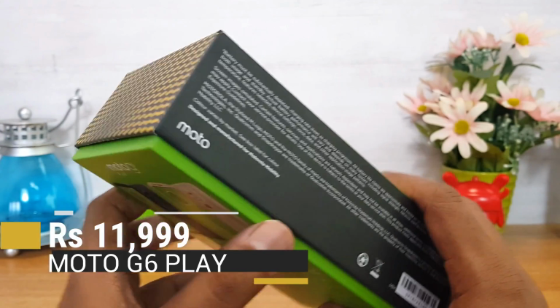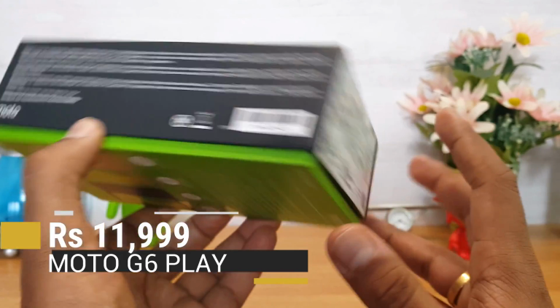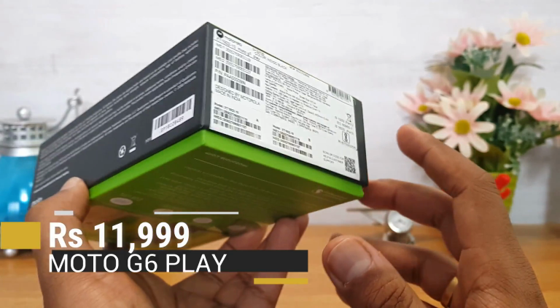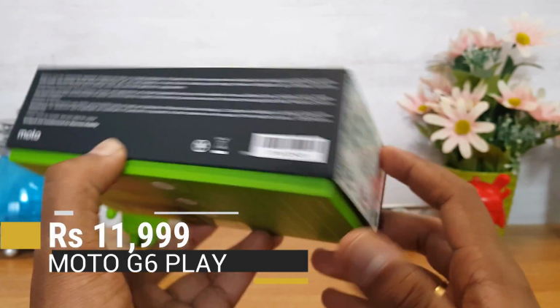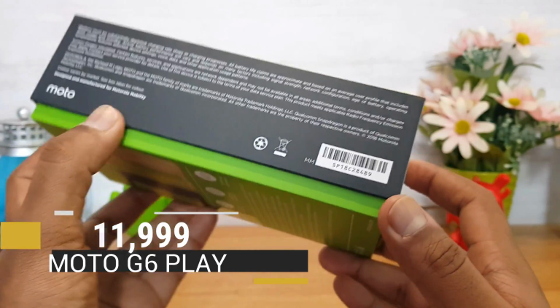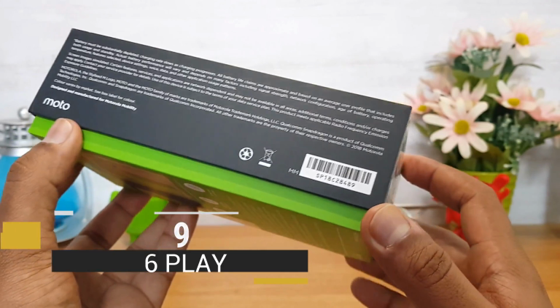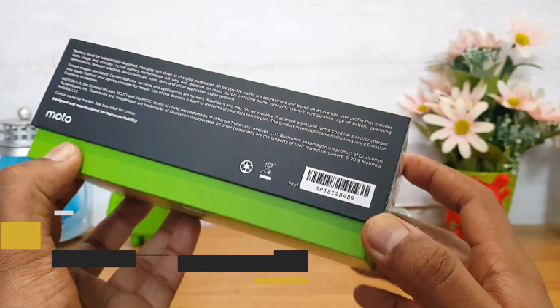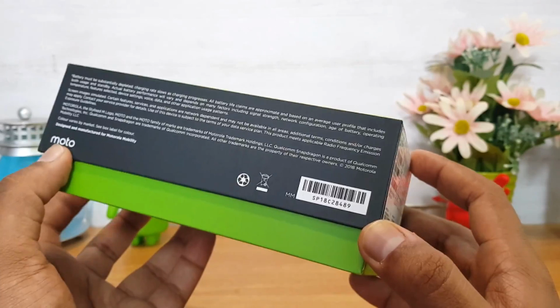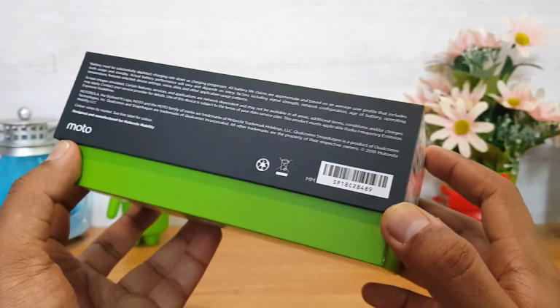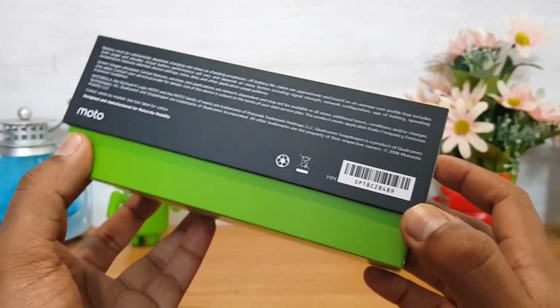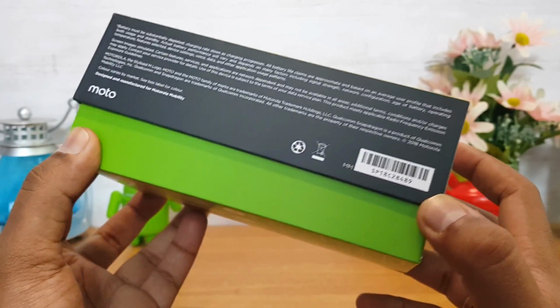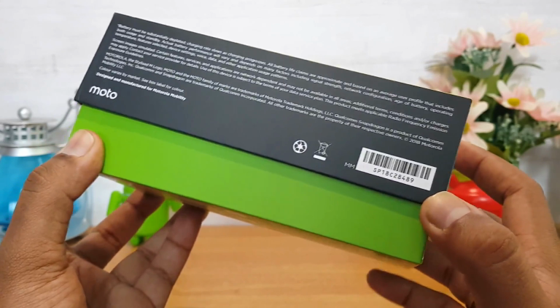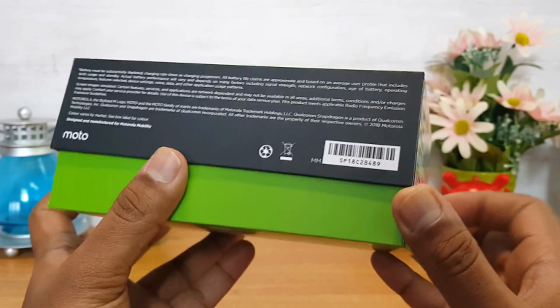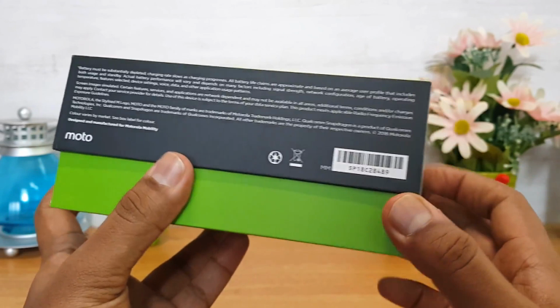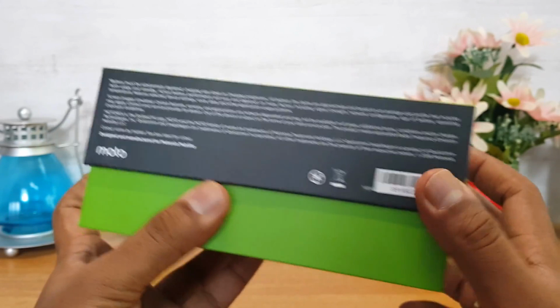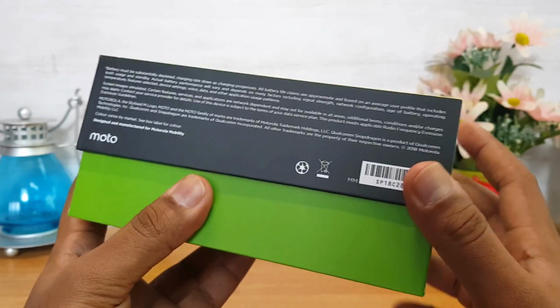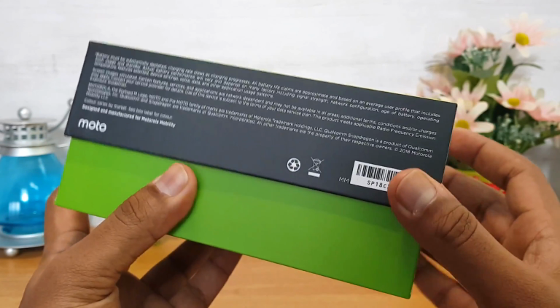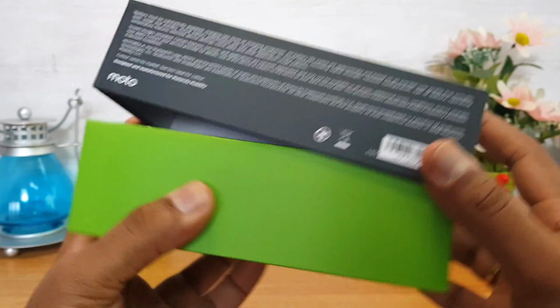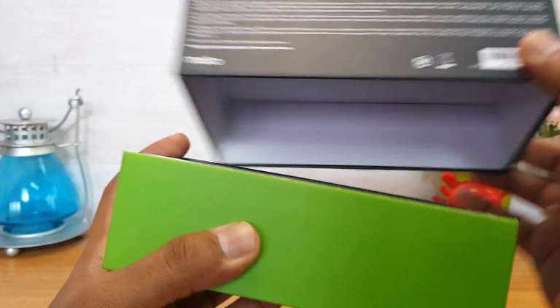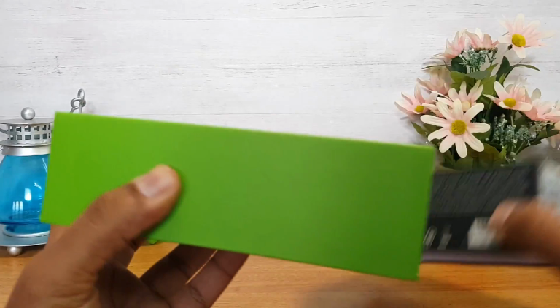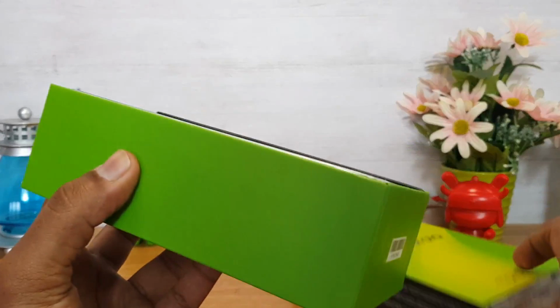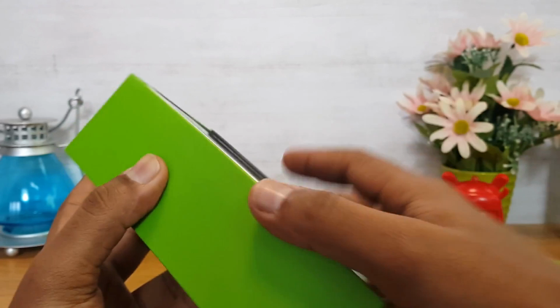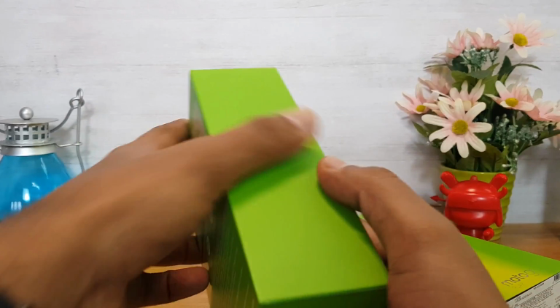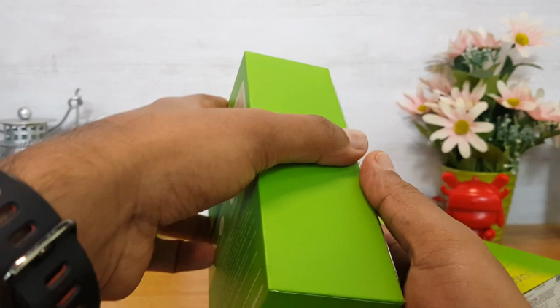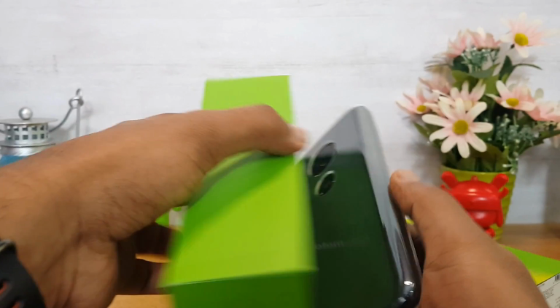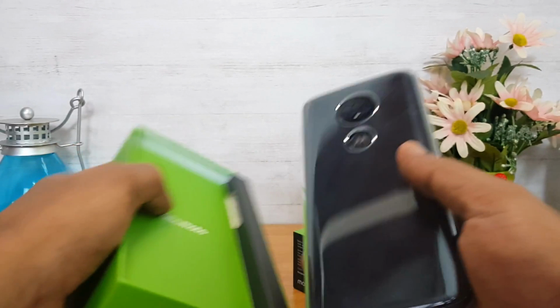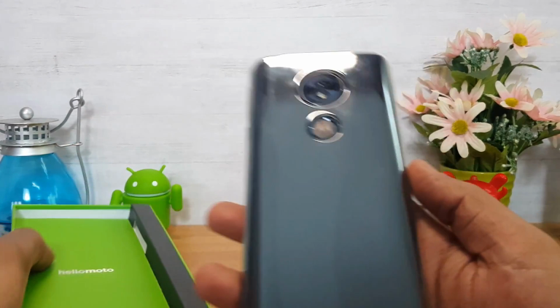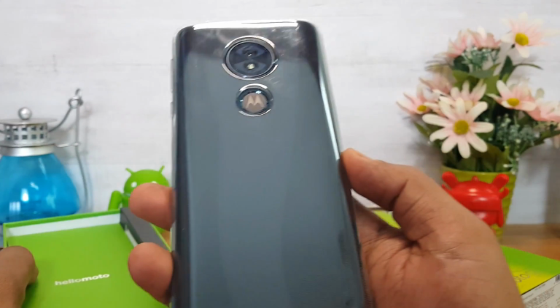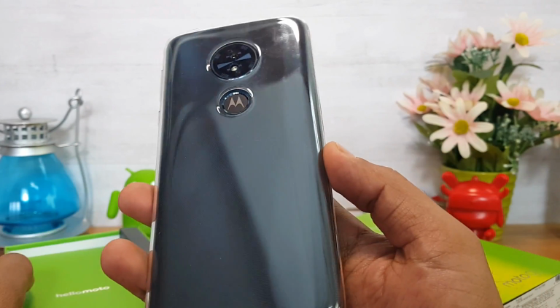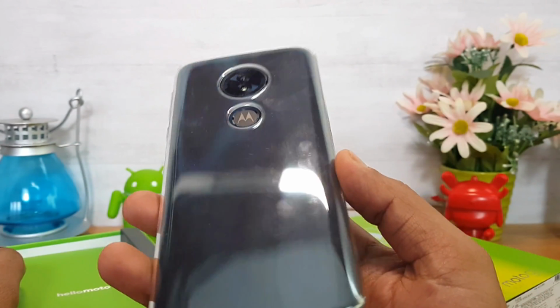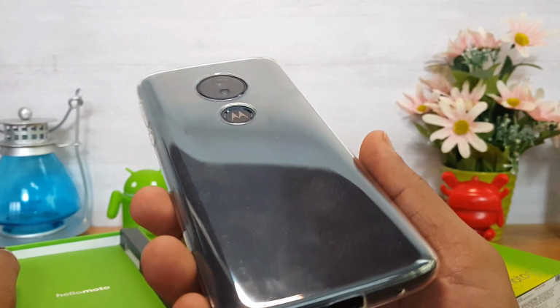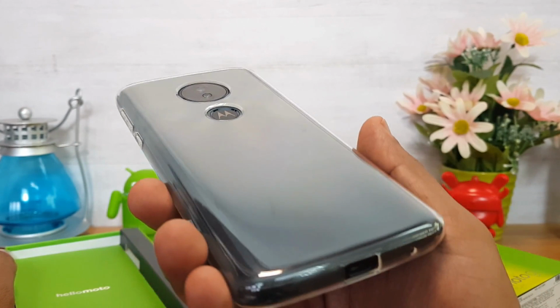The box pack is similar to the Moto G6. We are also unboxing the Moto G6 Play here. The first item out of the box is the Moto G6 Play itself, which is included with a case.